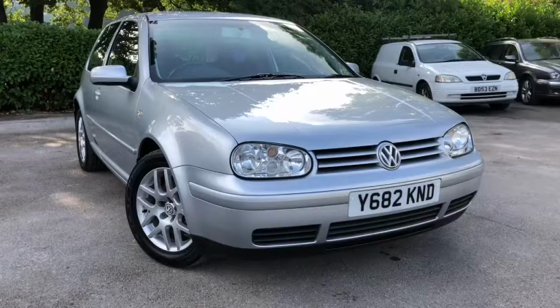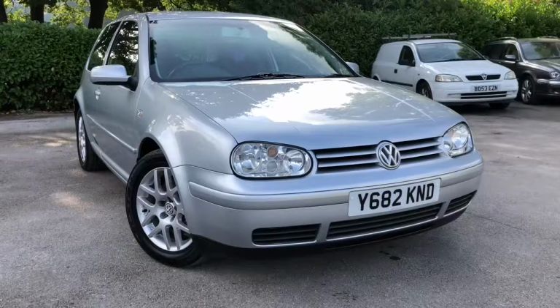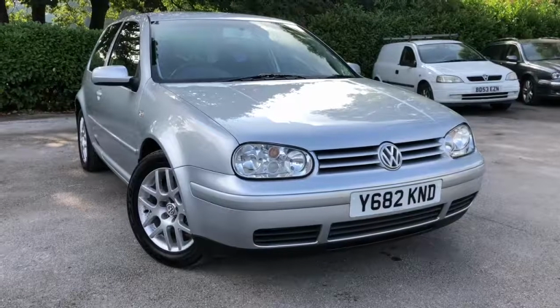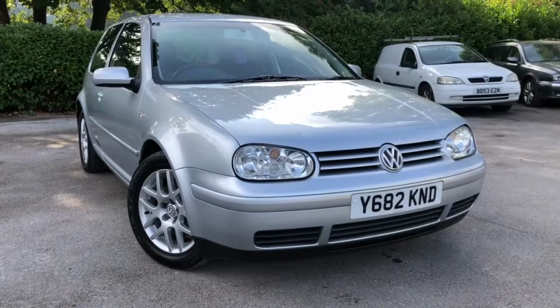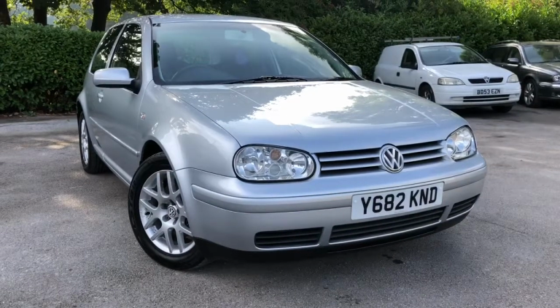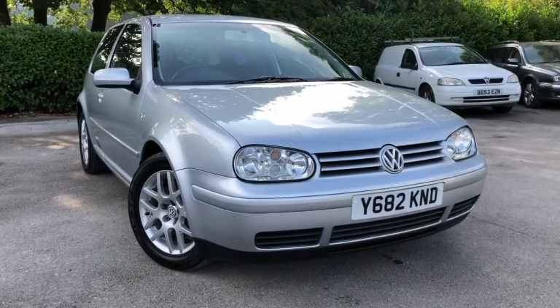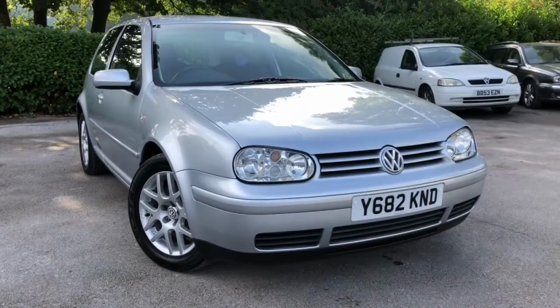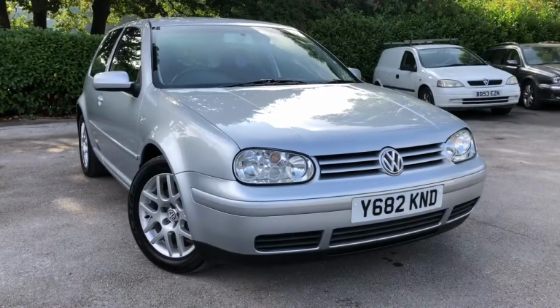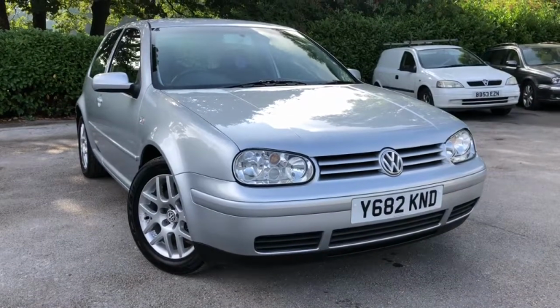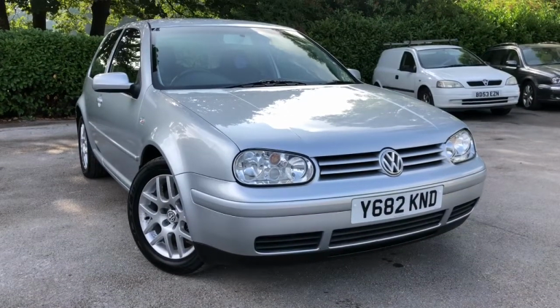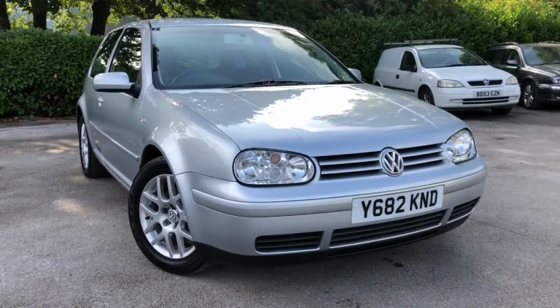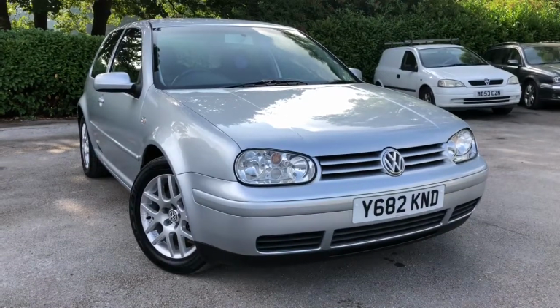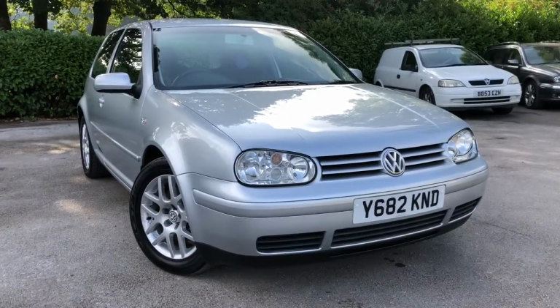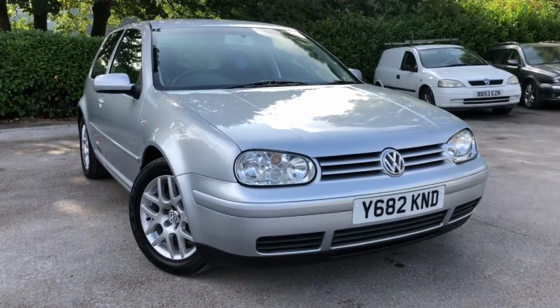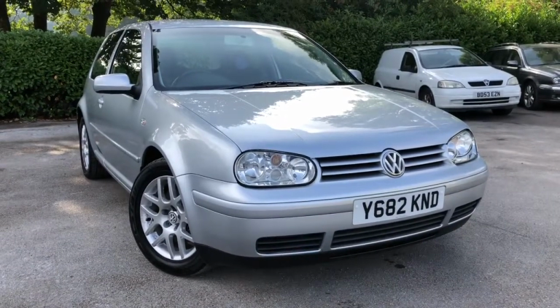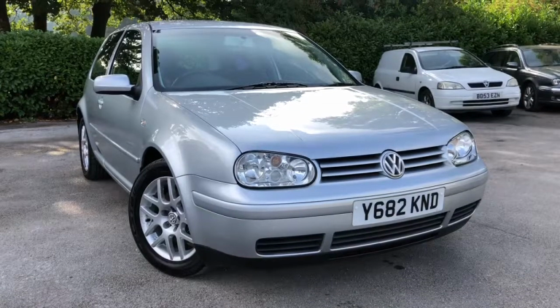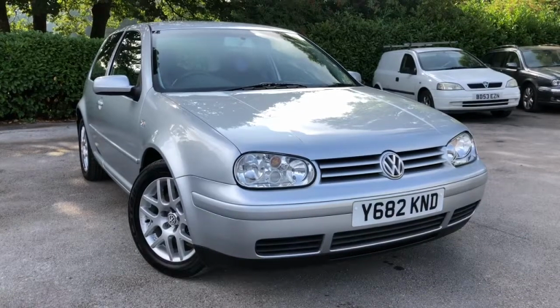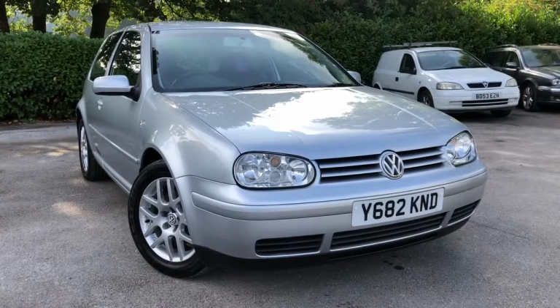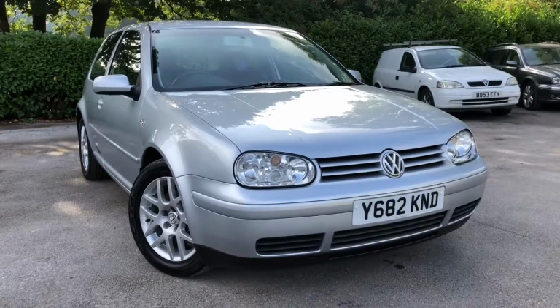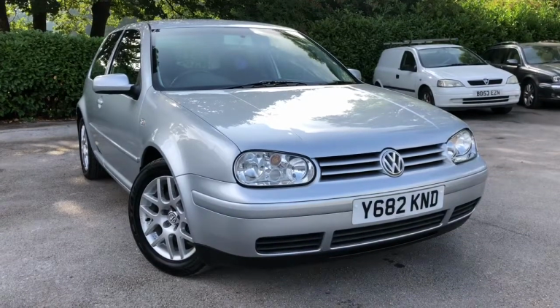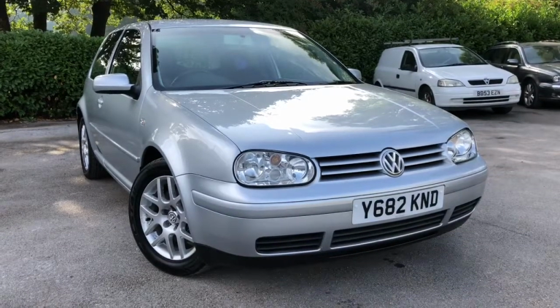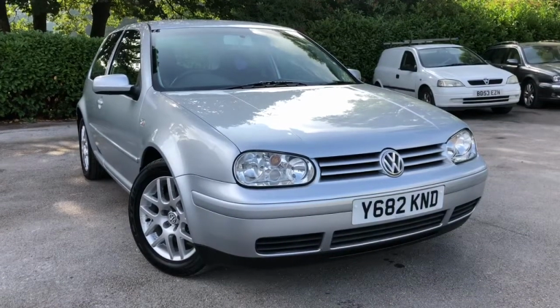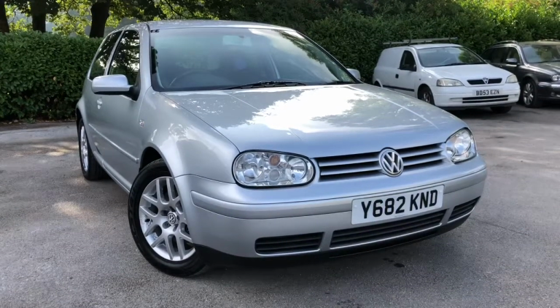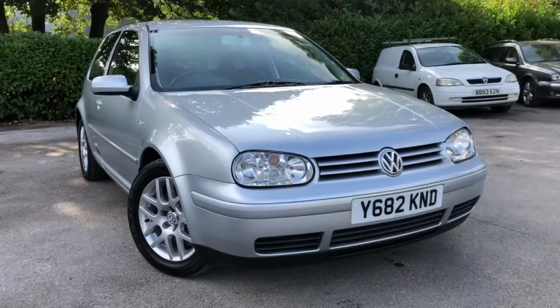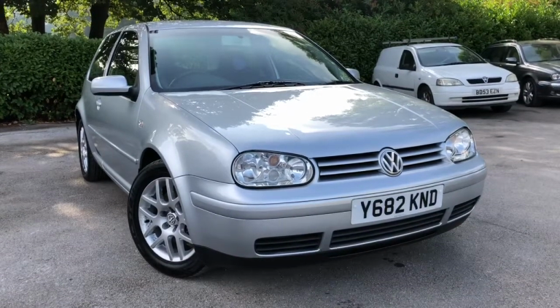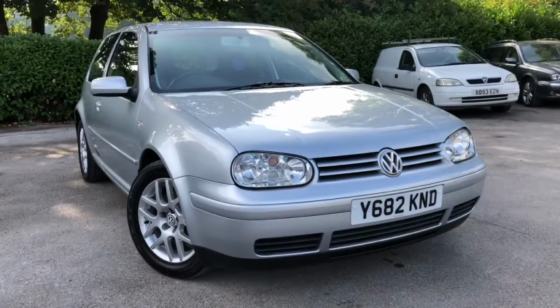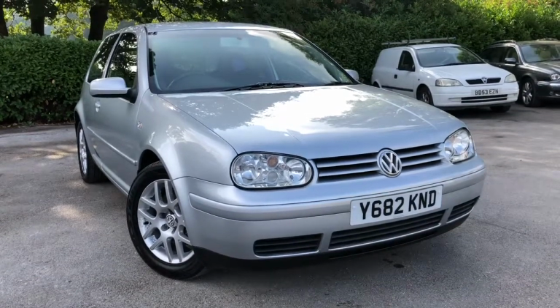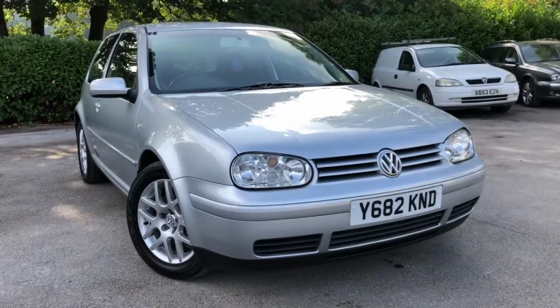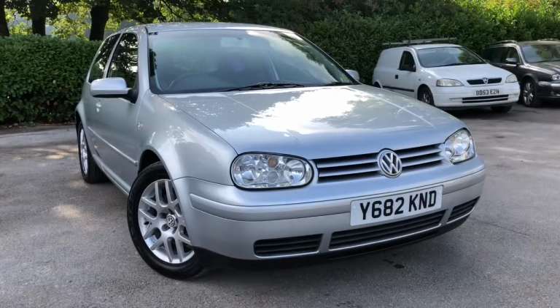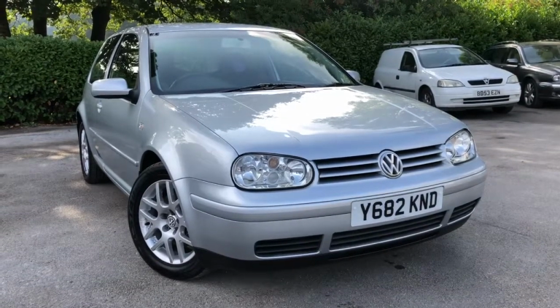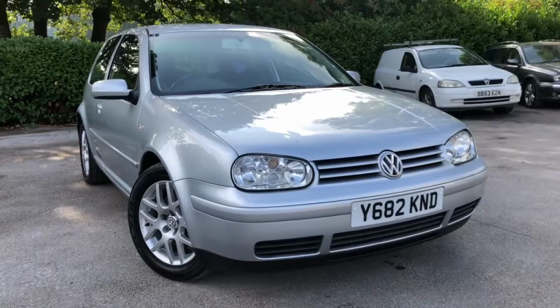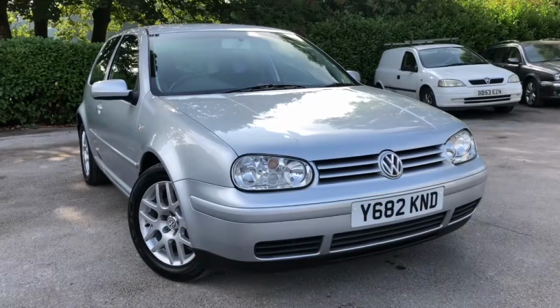Hello and welcome to Almond Cars Ltd, set in Northwich, Cheshire. Today we have for sale a 2001 VW Golf 1.8 GTI 3-door, finished in metallic silver. Let me show you around the vehicle.